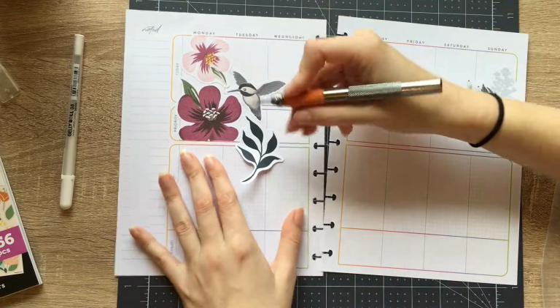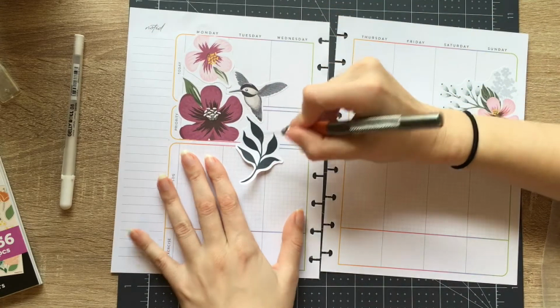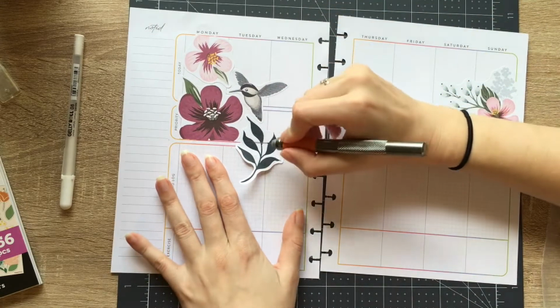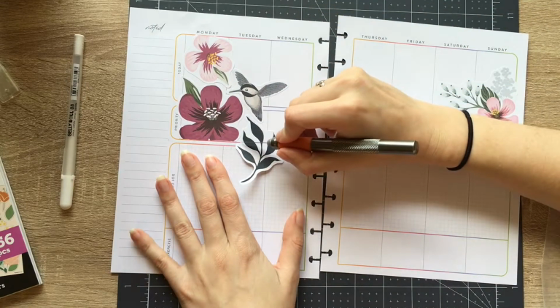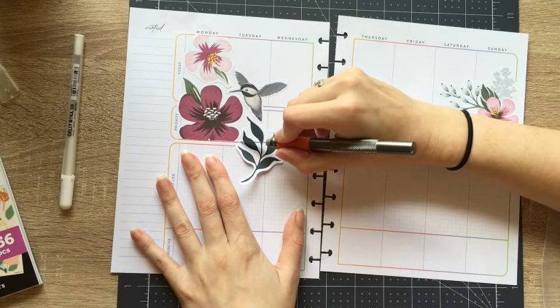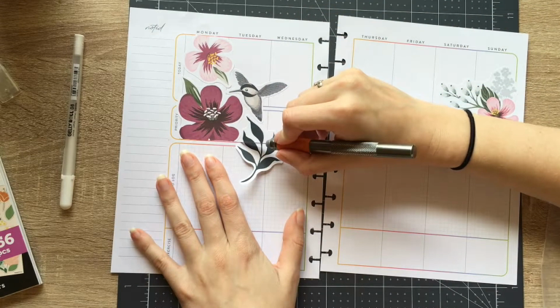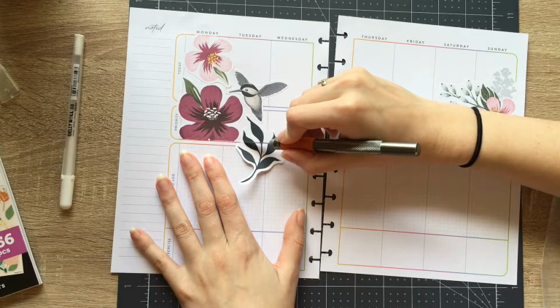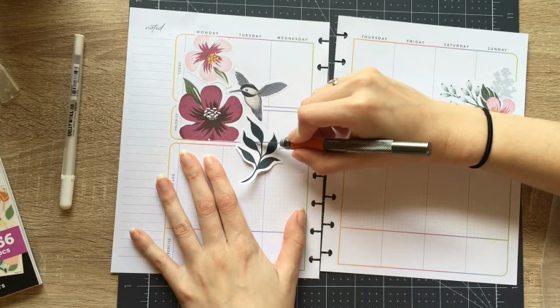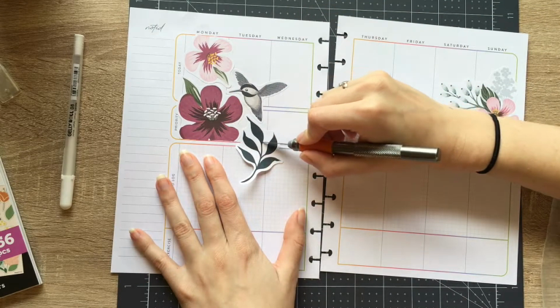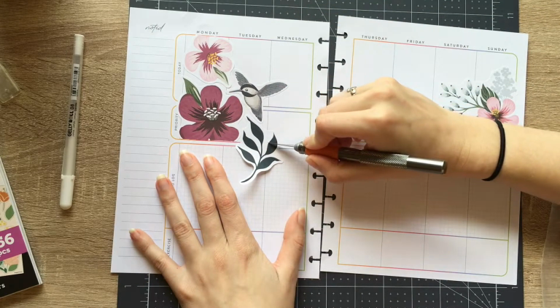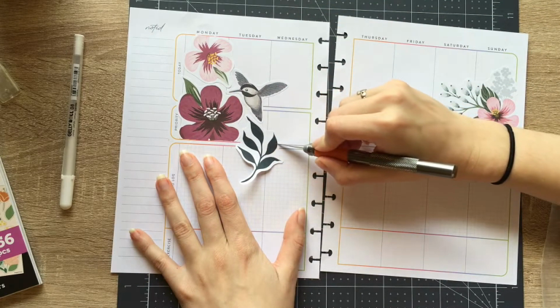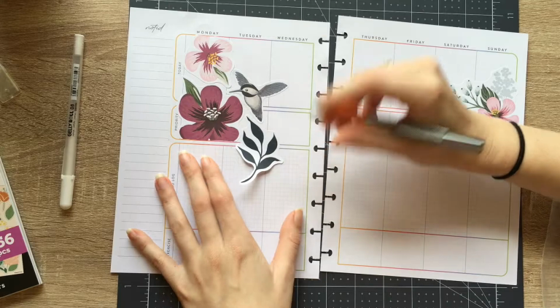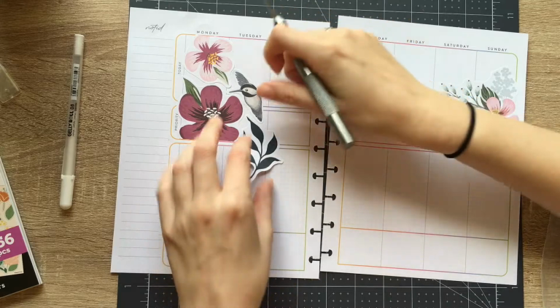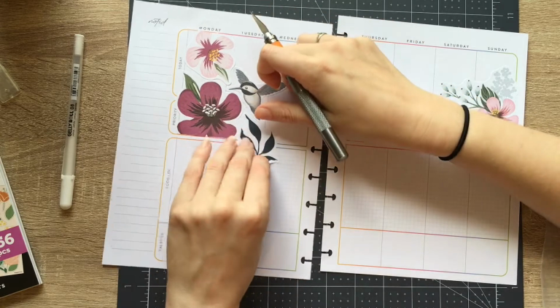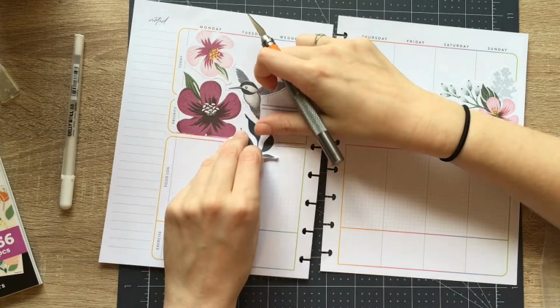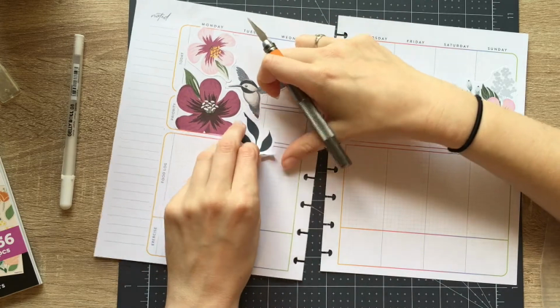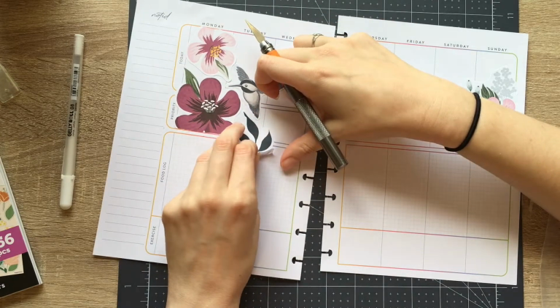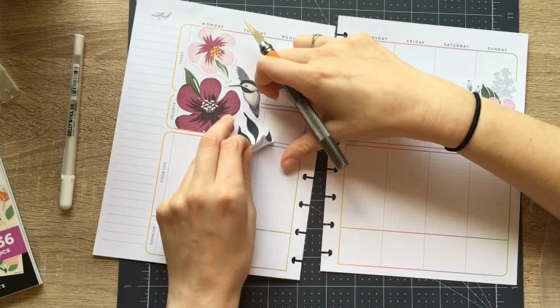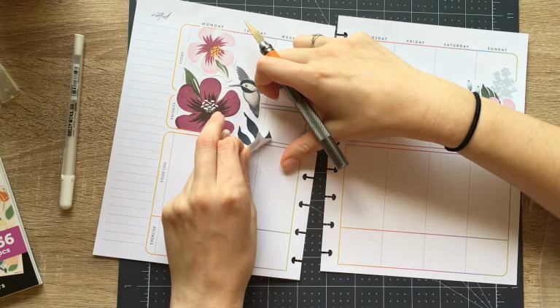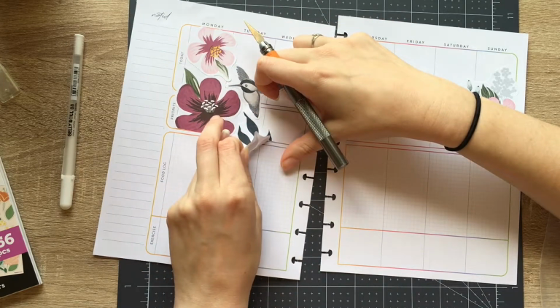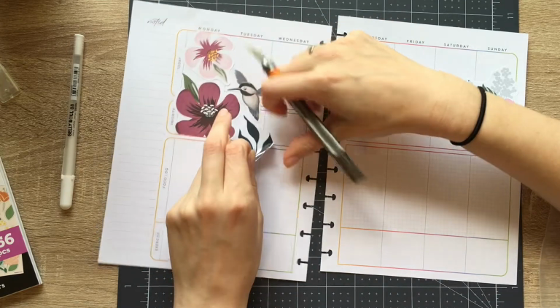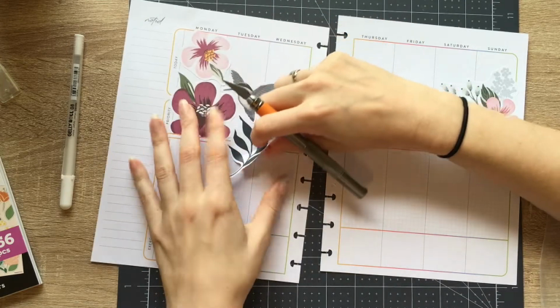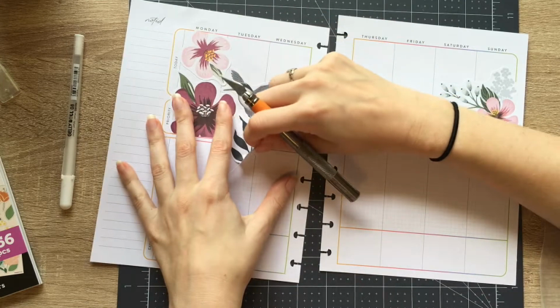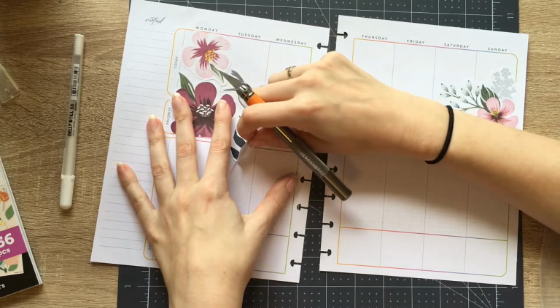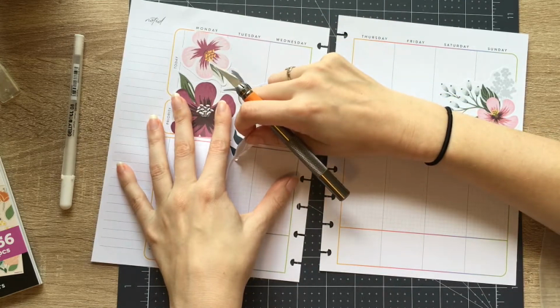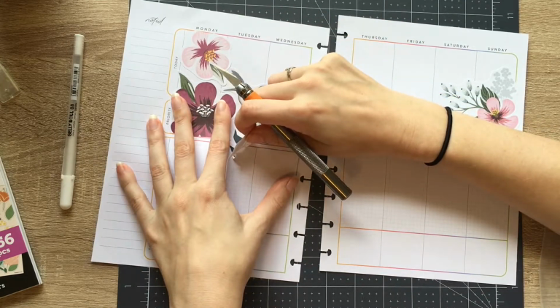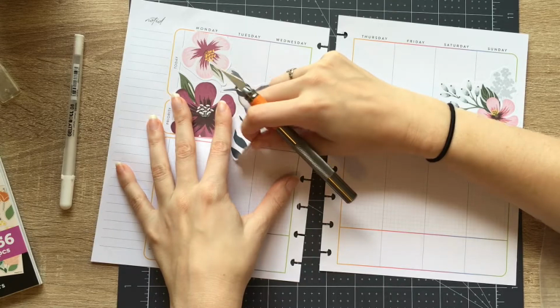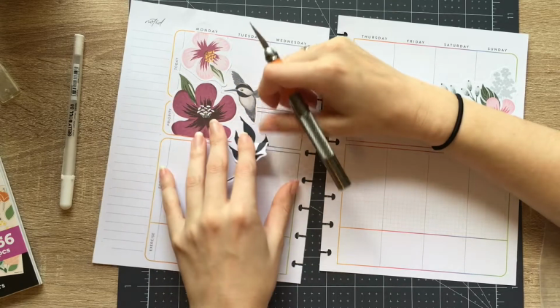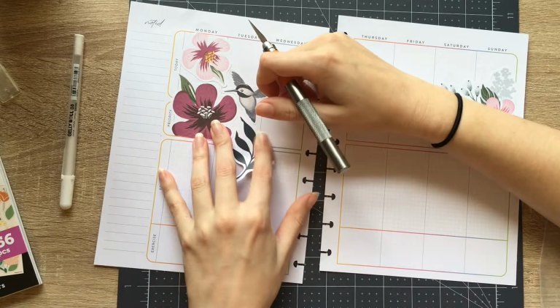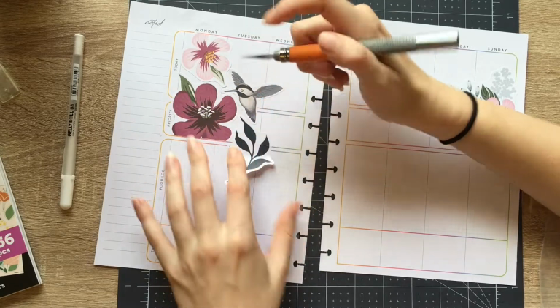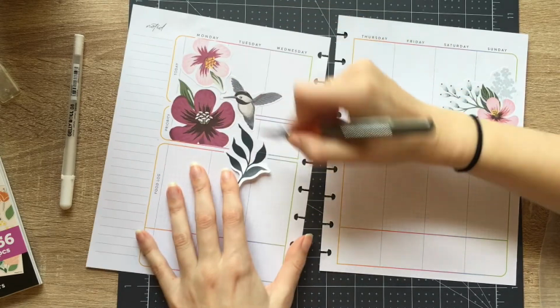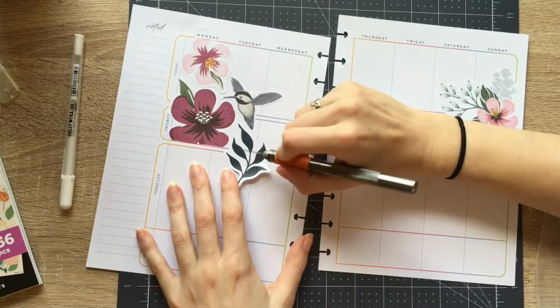The more that I do these collage-style fitness spreads, I think the faster I get at them. Like ultimately — oh my God, that was a terrible cut. Okay.